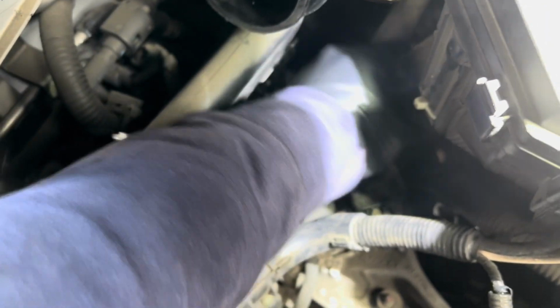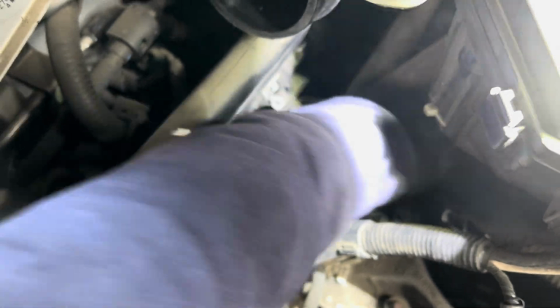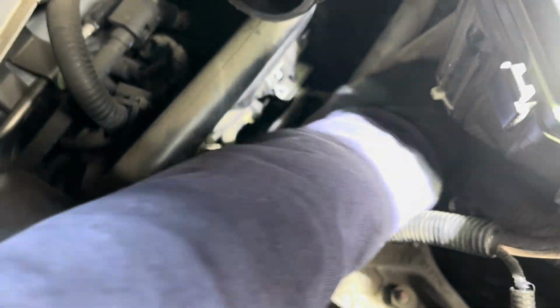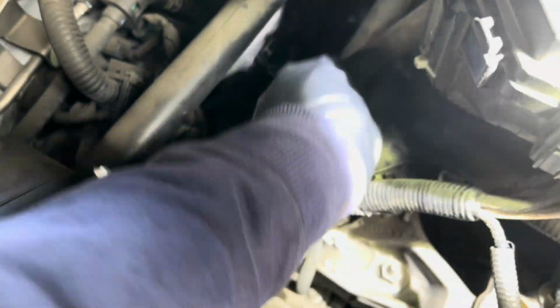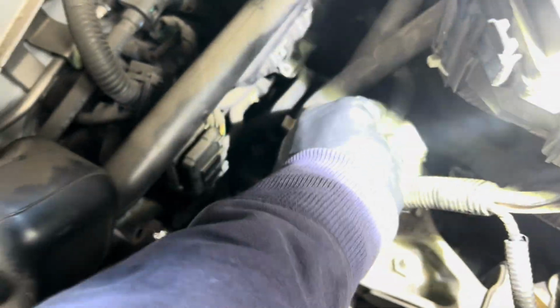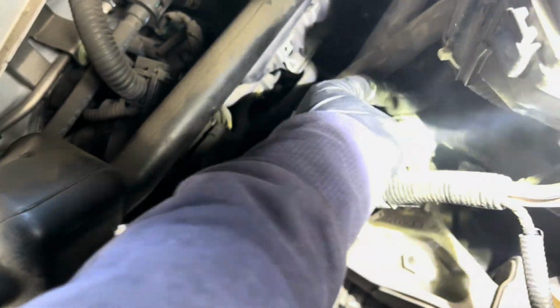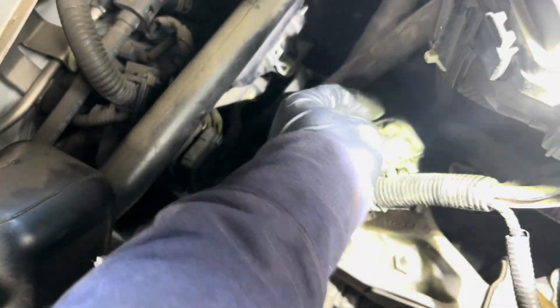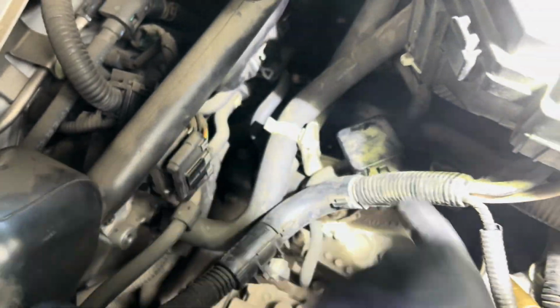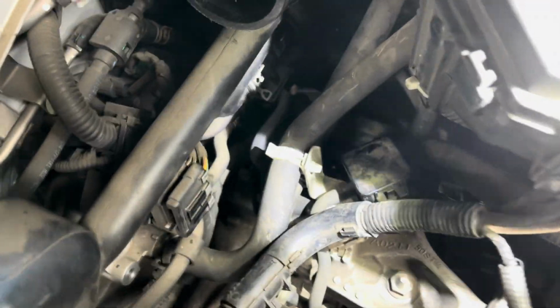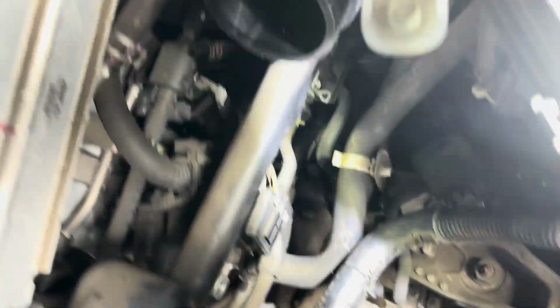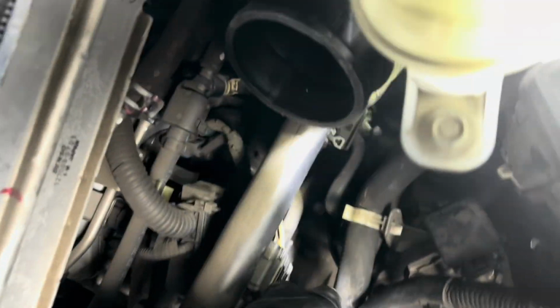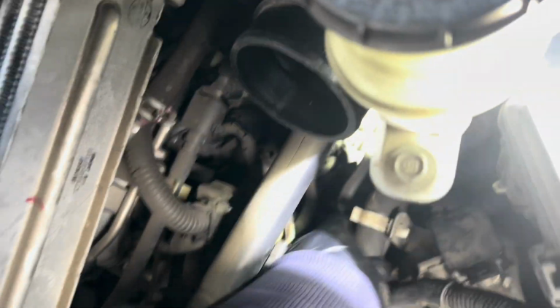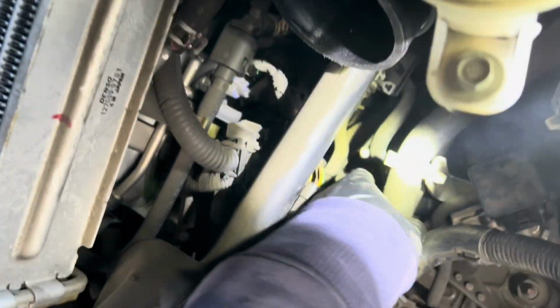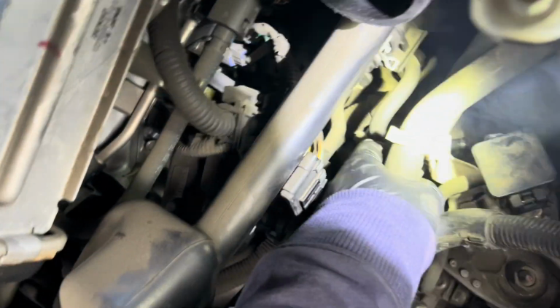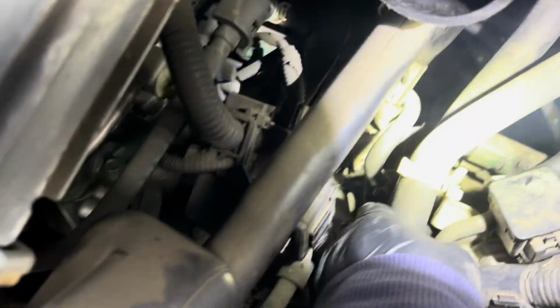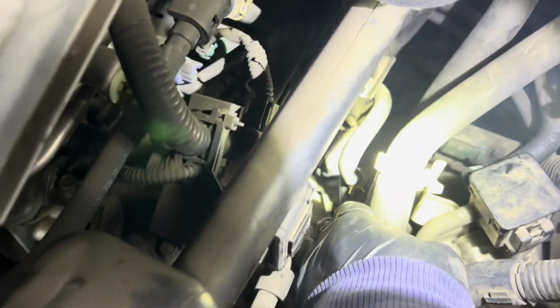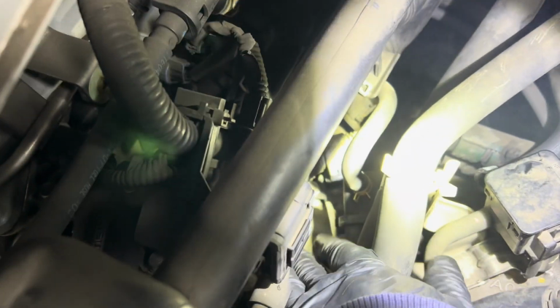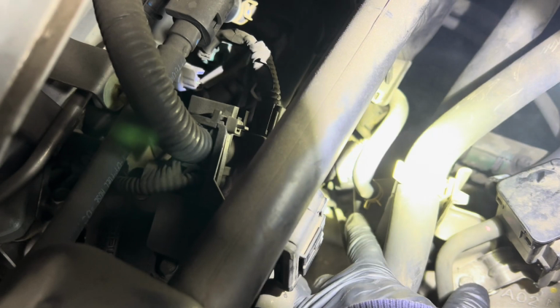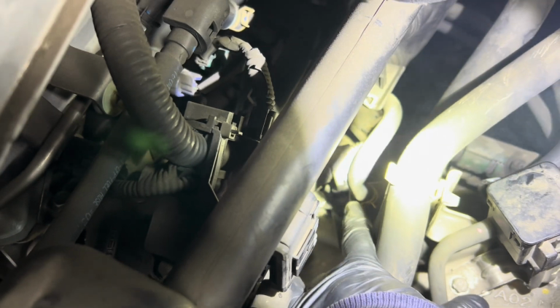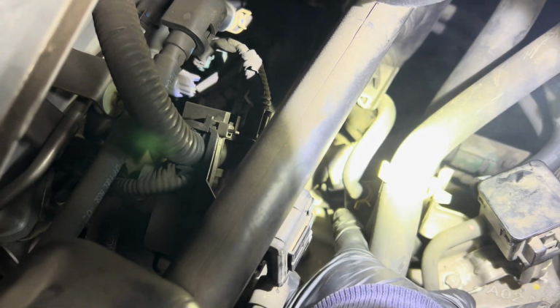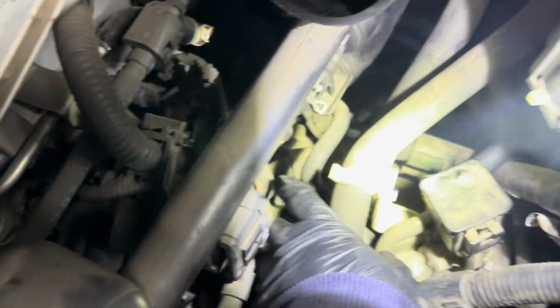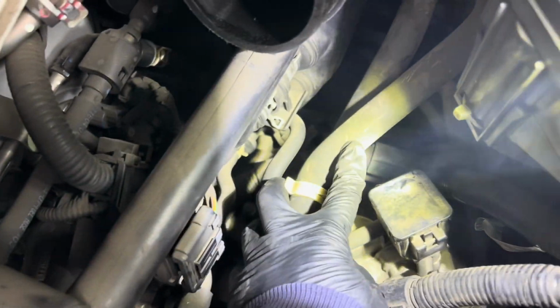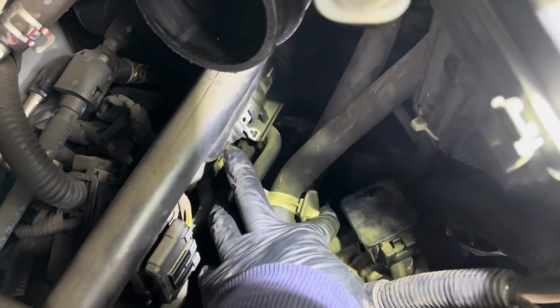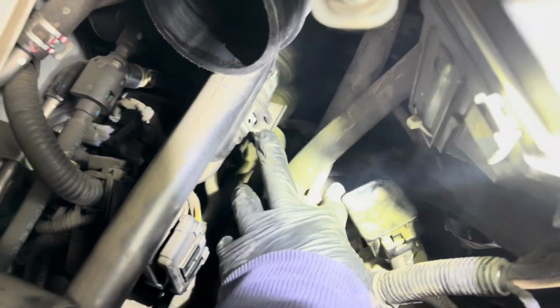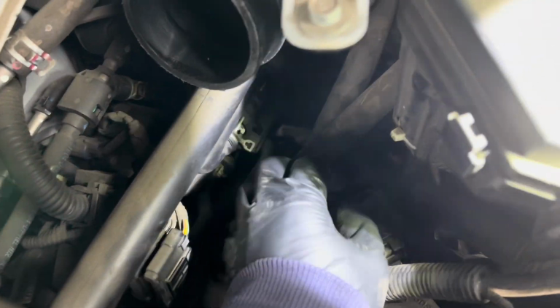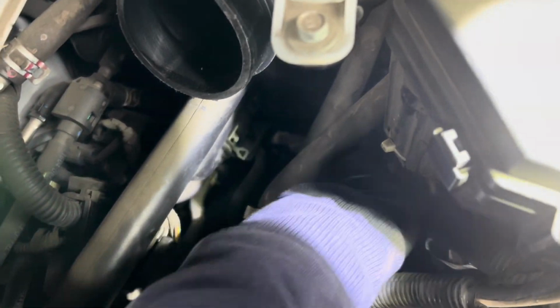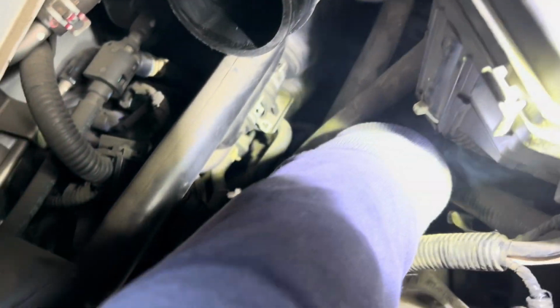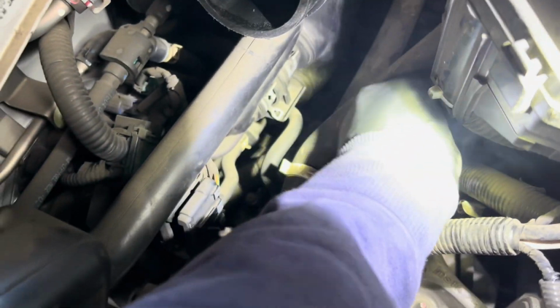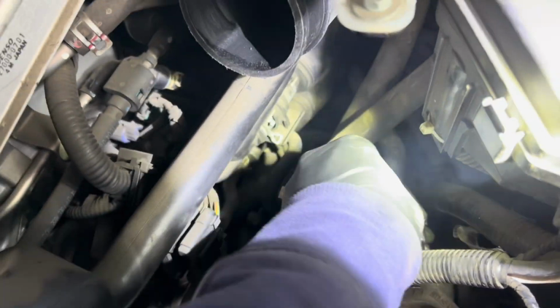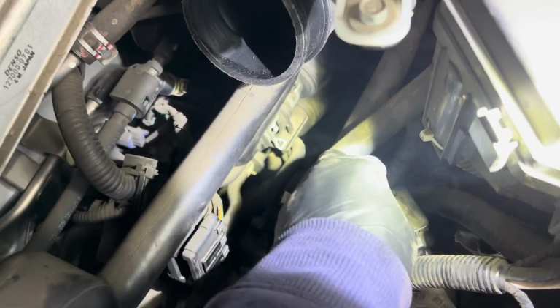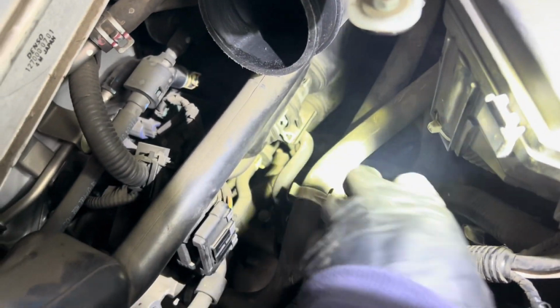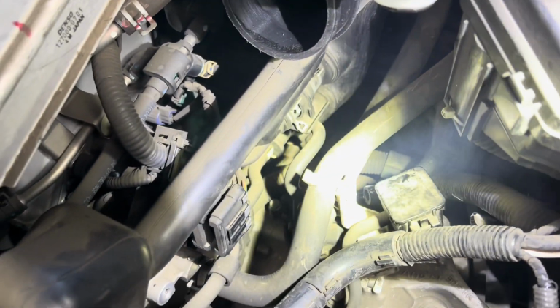I'm taking out the tube — that's the tube right here. This is the purge valve right here, and then on the other side of the EVAP line I'm going to put in my smoke.